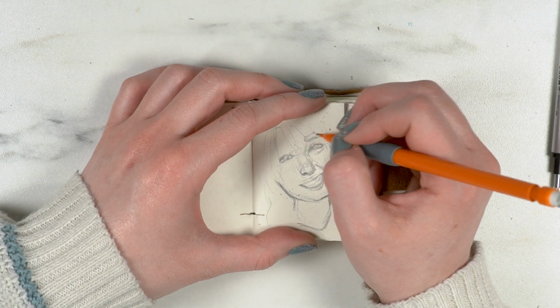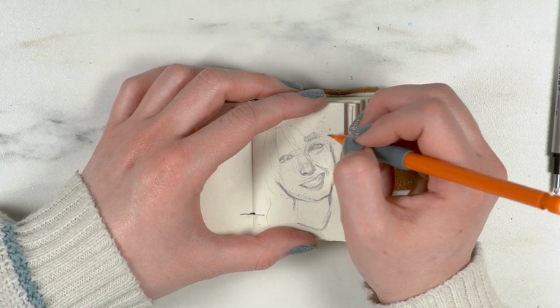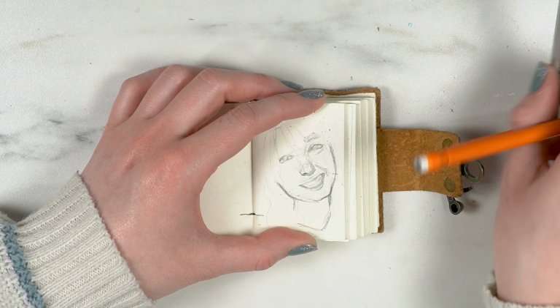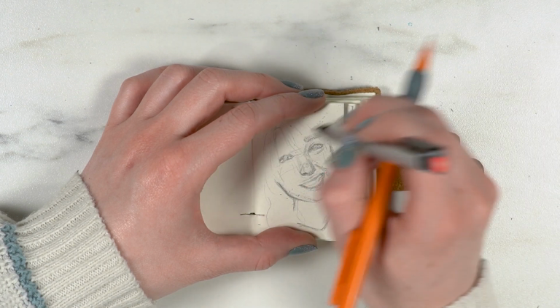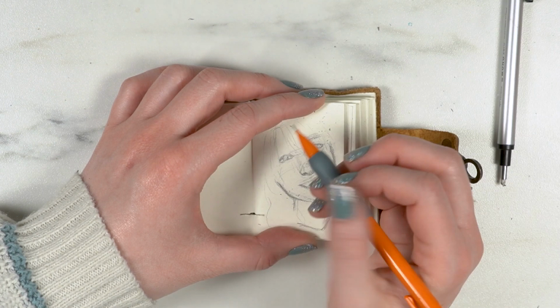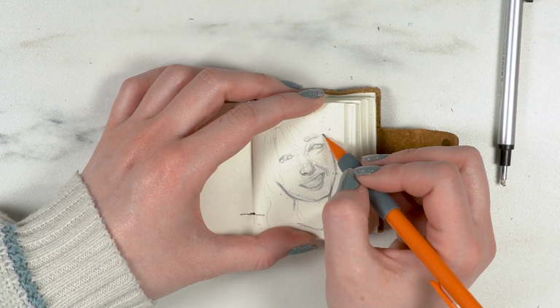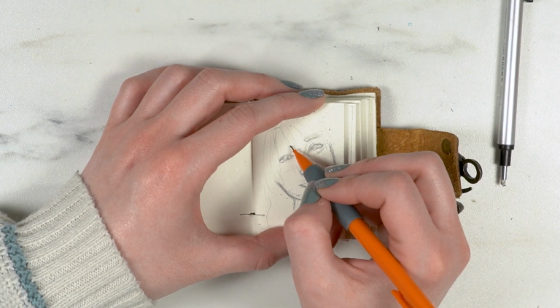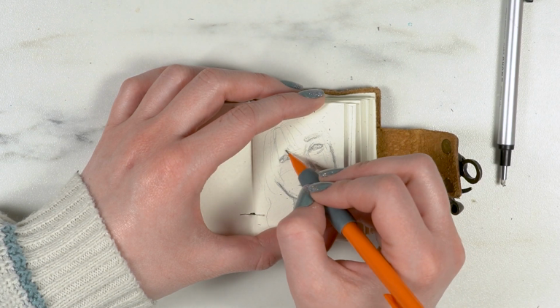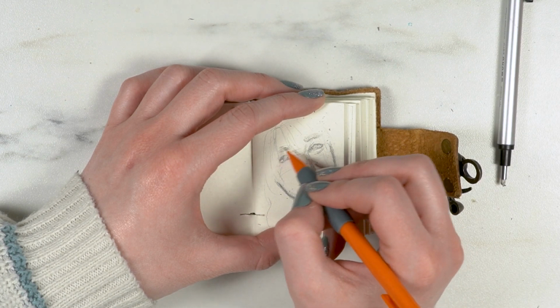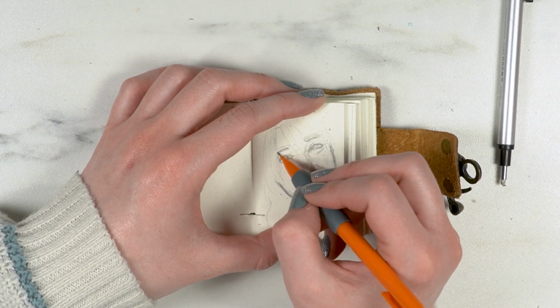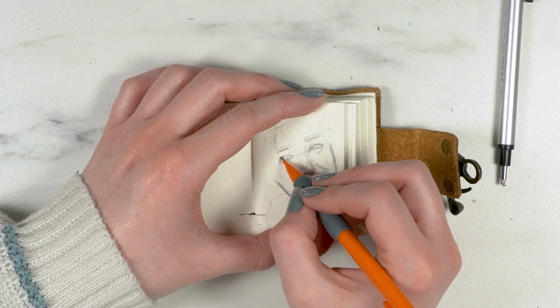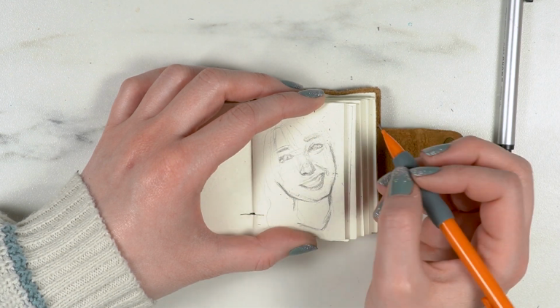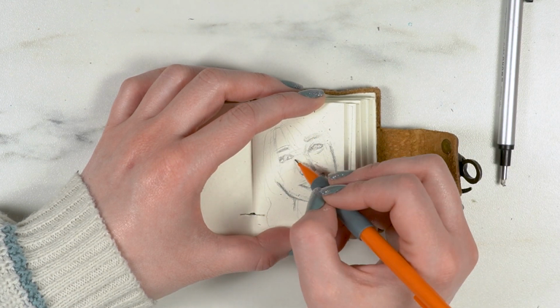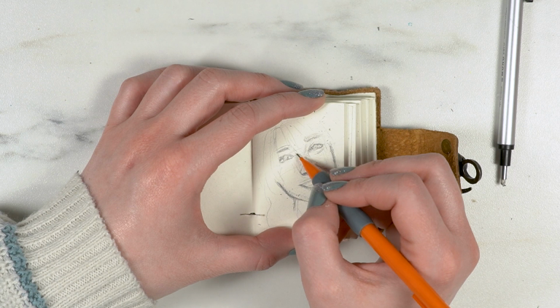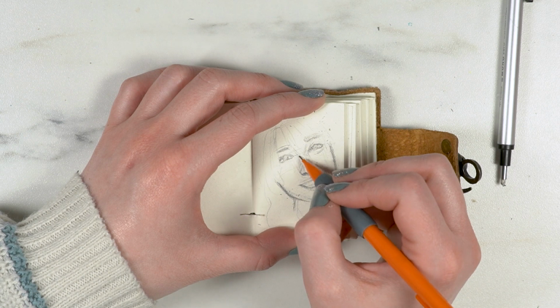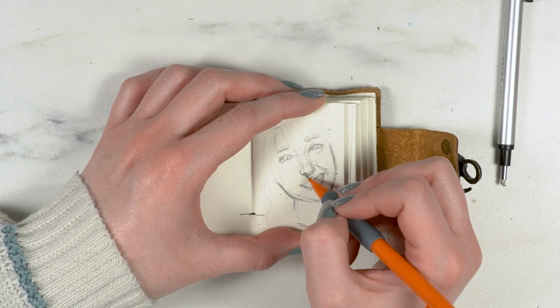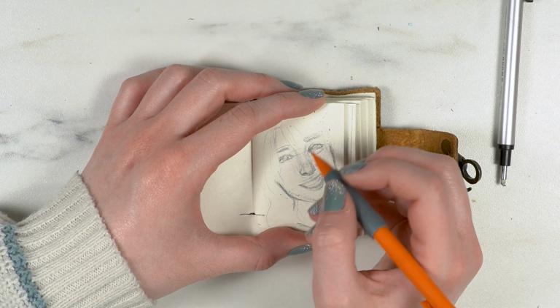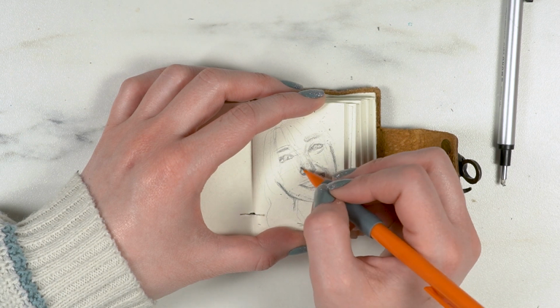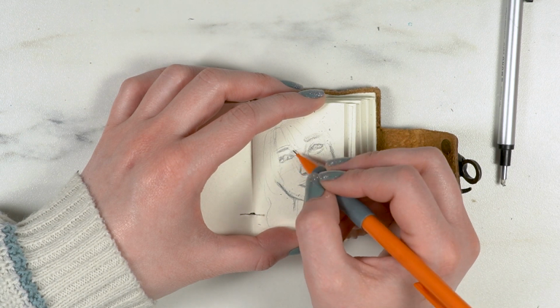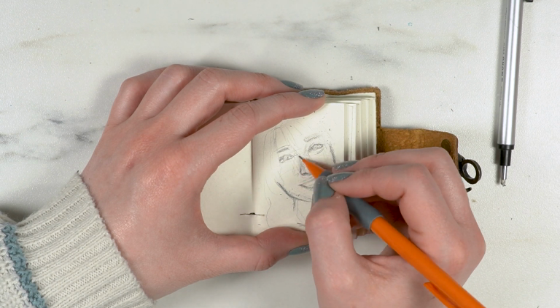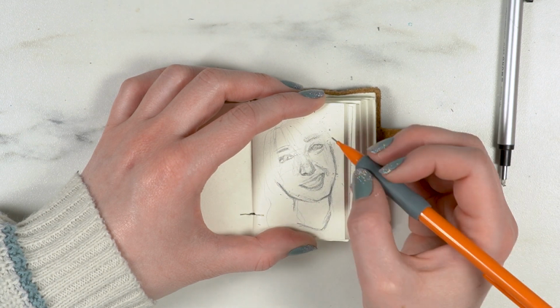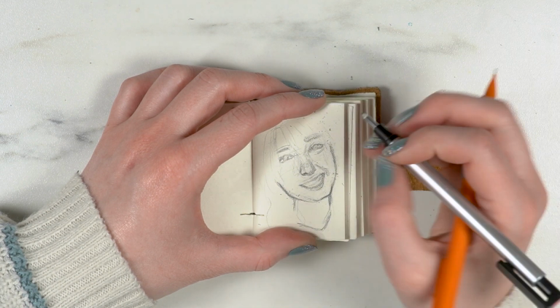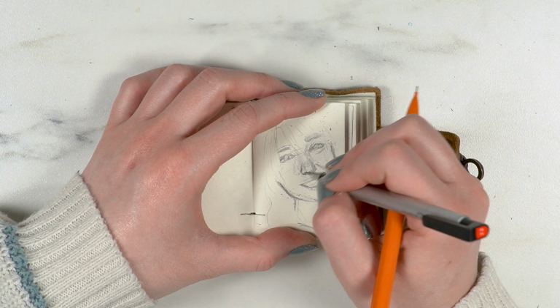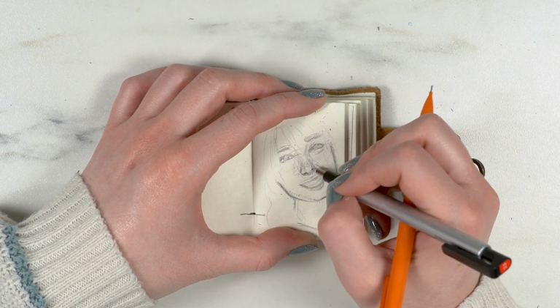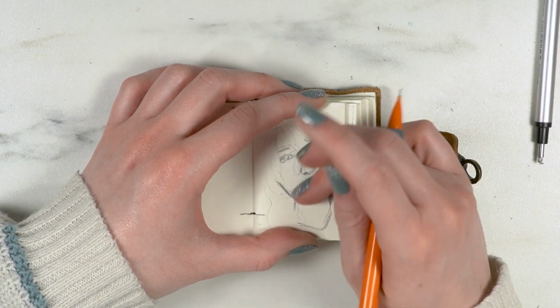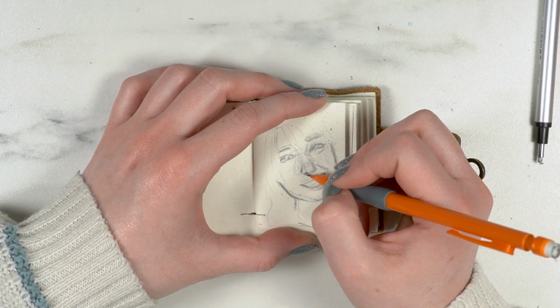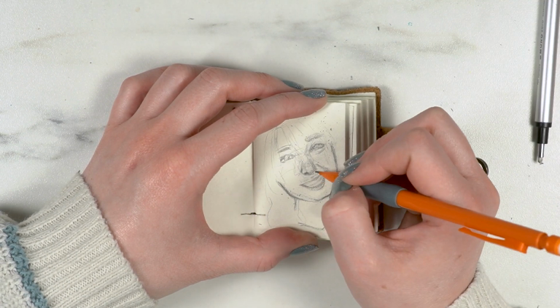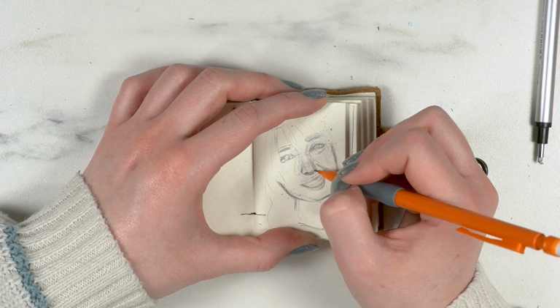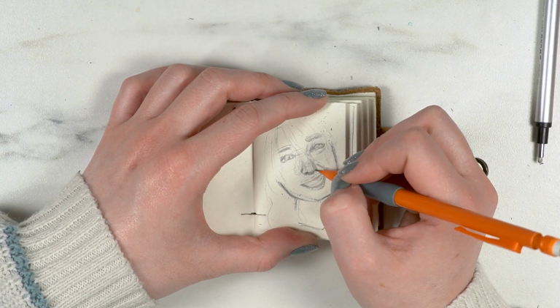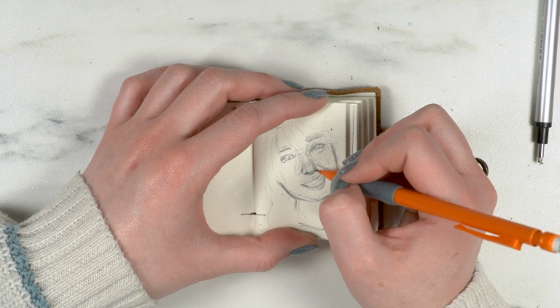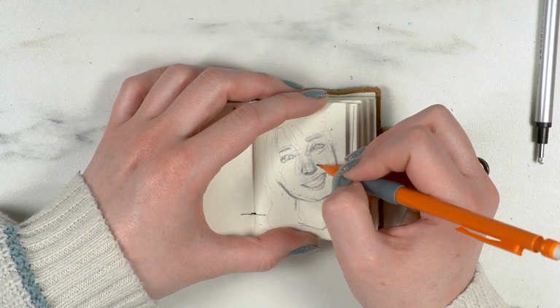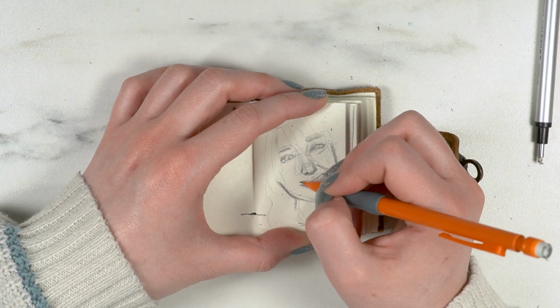It went from a sketch to just a face, so I was like, okay, I'm going to have to redo this. But it's so small, it's not really a big deal, so I redid it — and that actually helped.